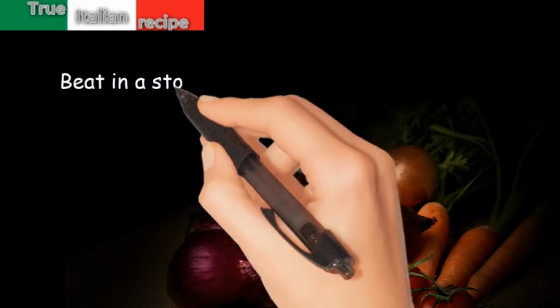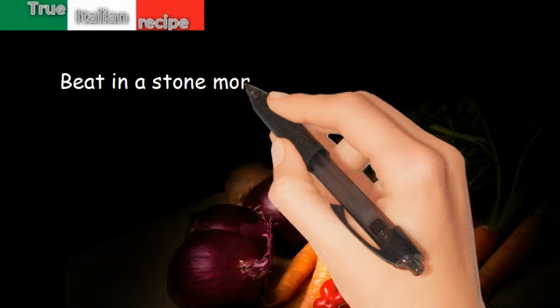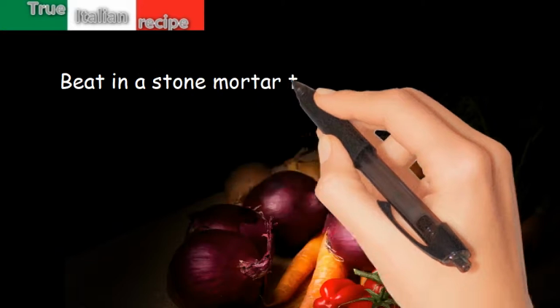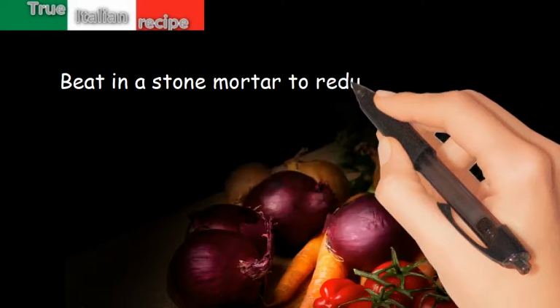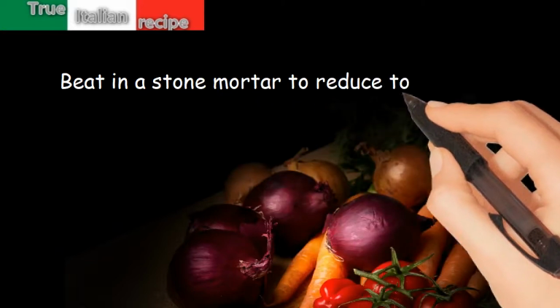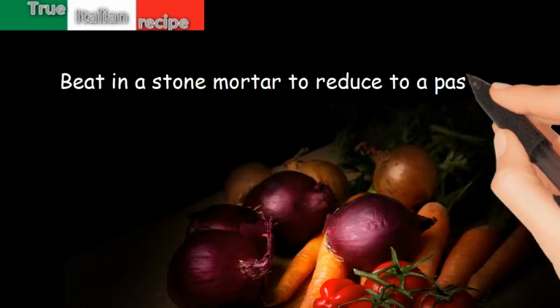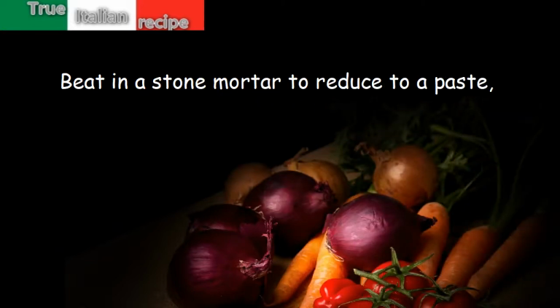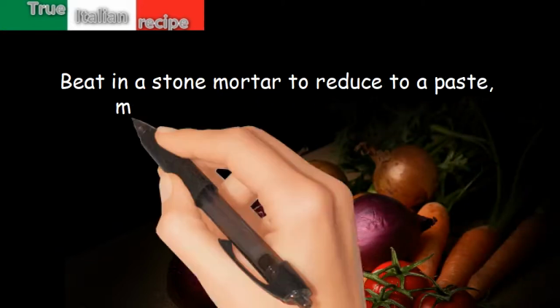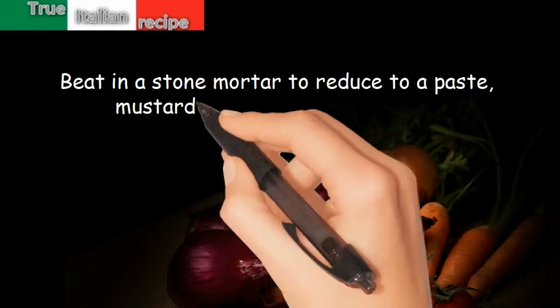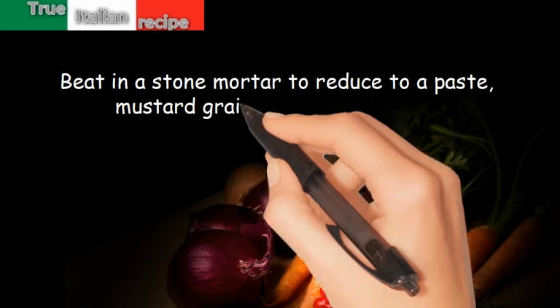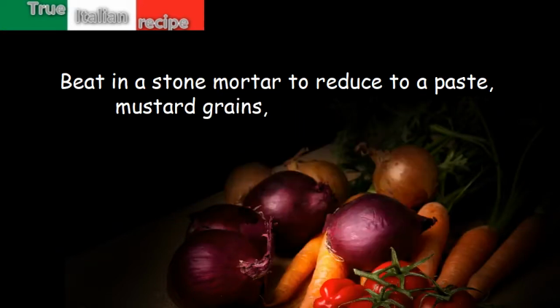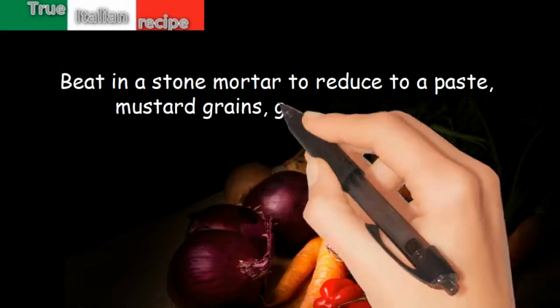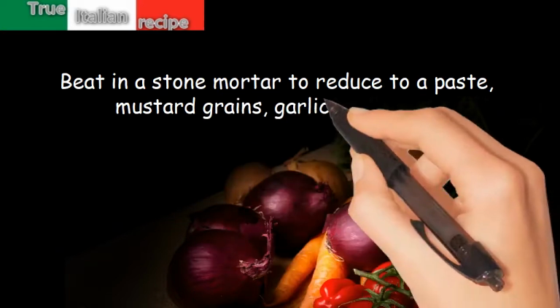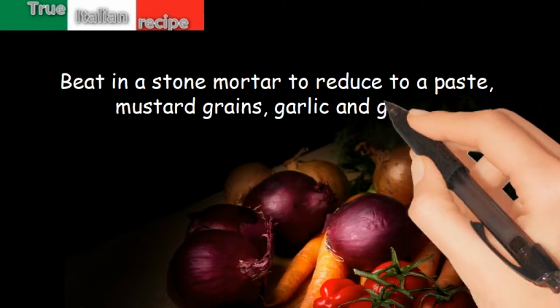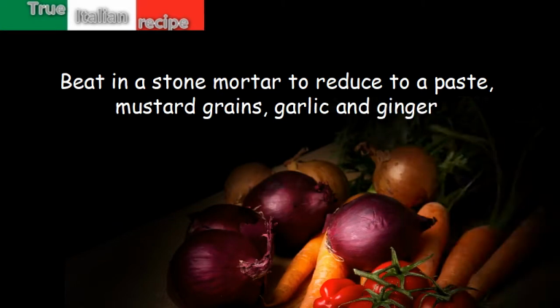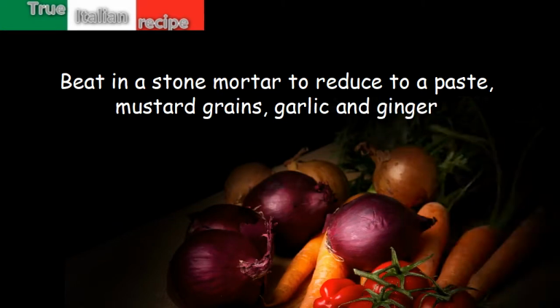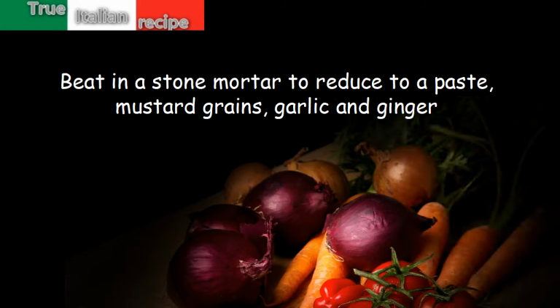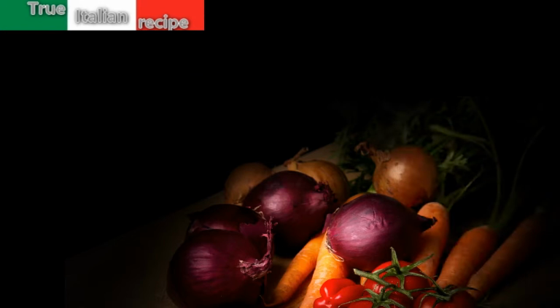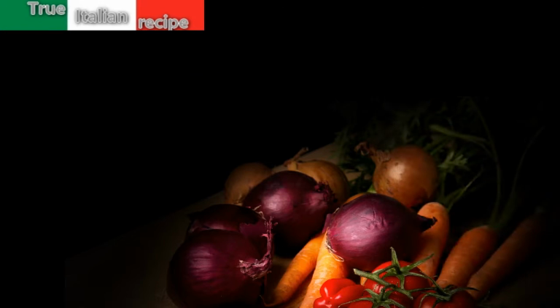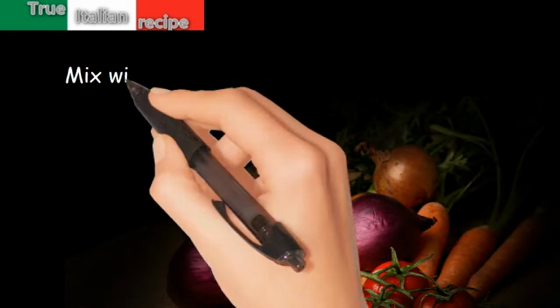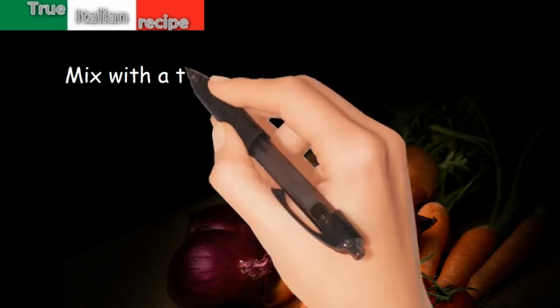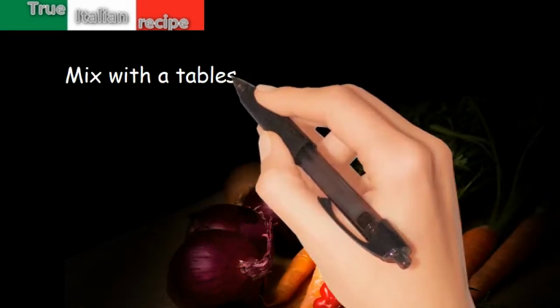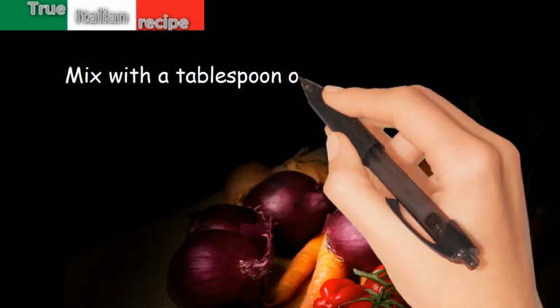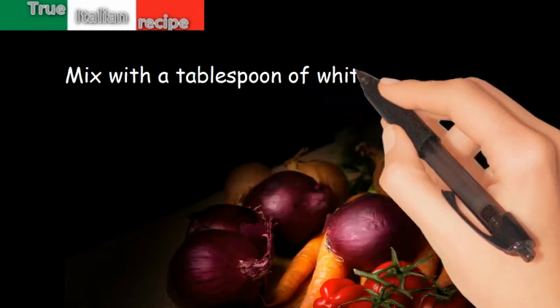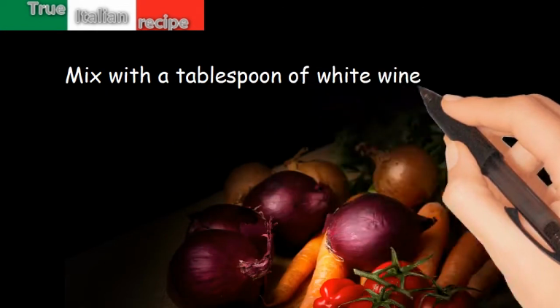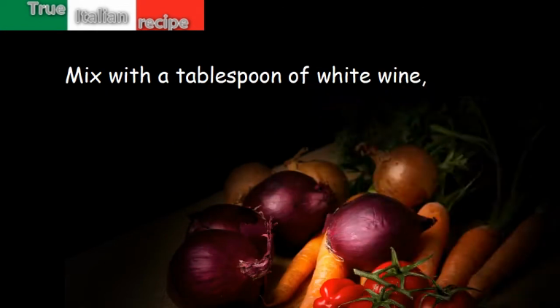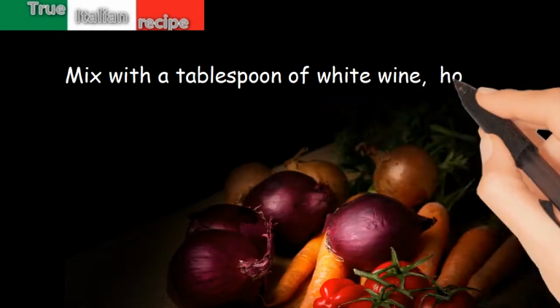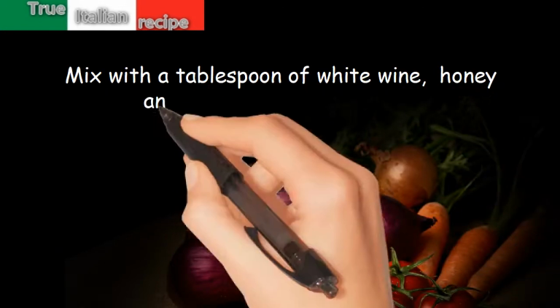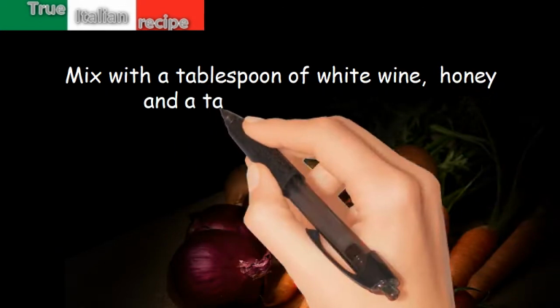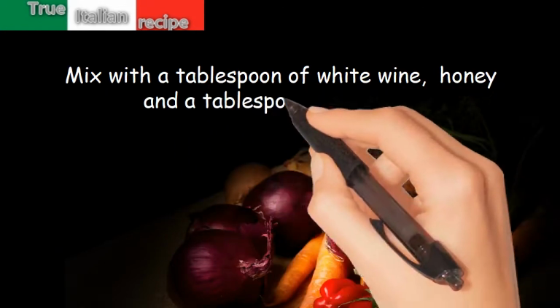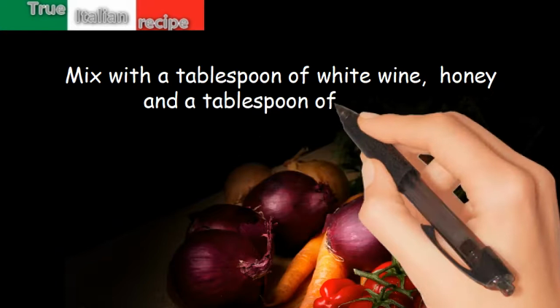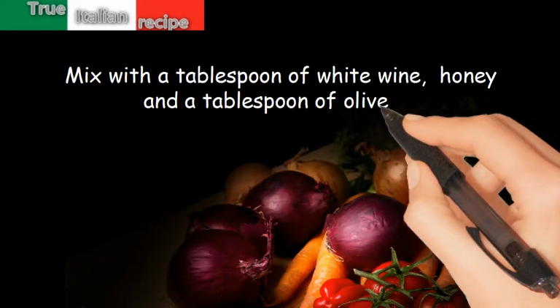Preparation: in a stone mortar, reduce to a paste the mustard grains, garlic, and ginger. Mix with a tablespoon of white wine, honey, and a tablespoon of olive oil.